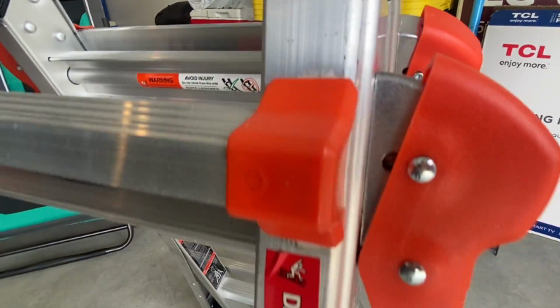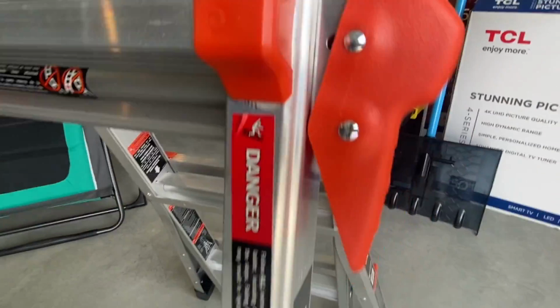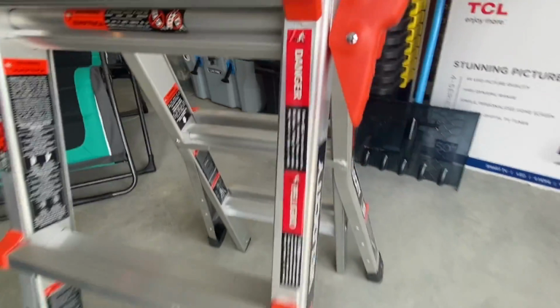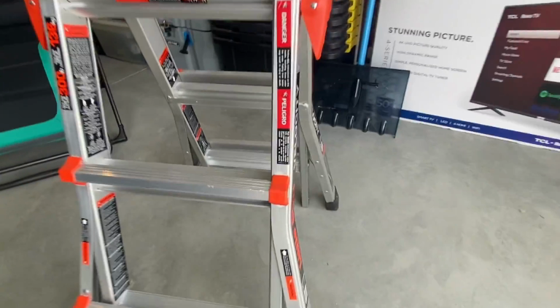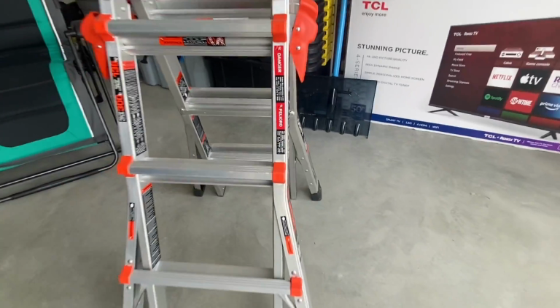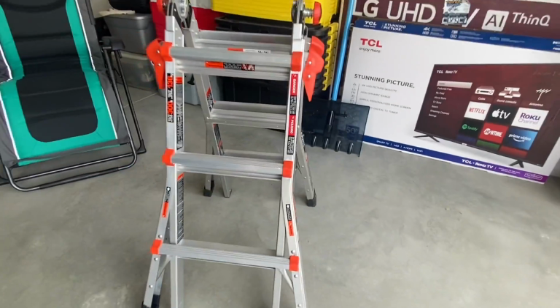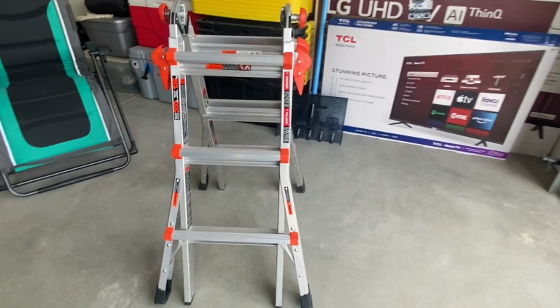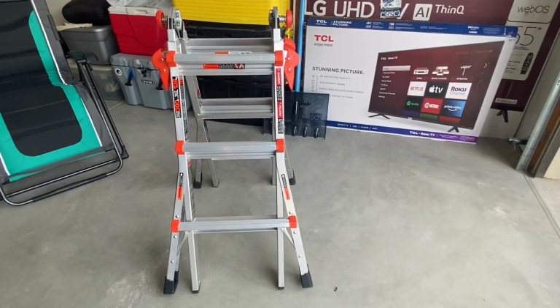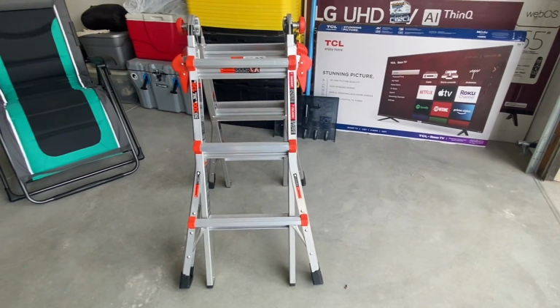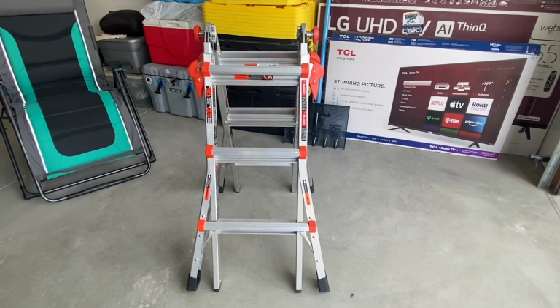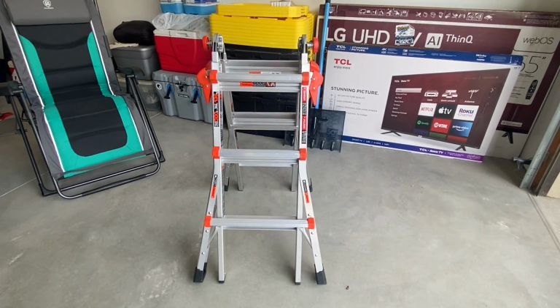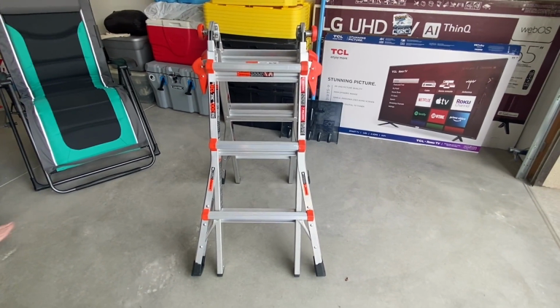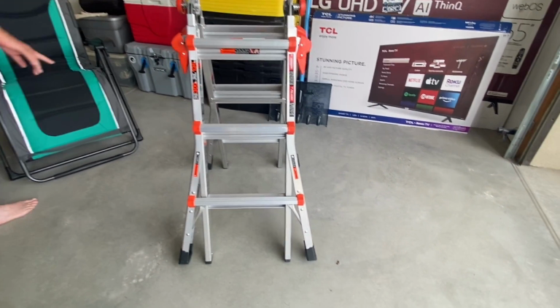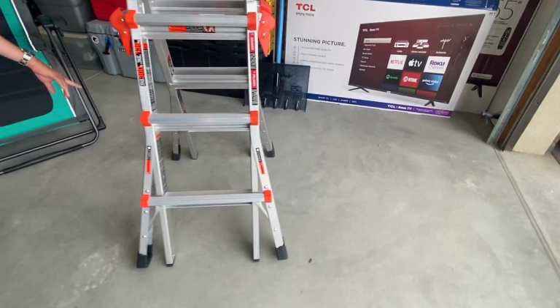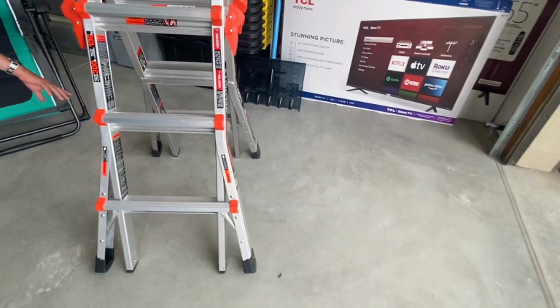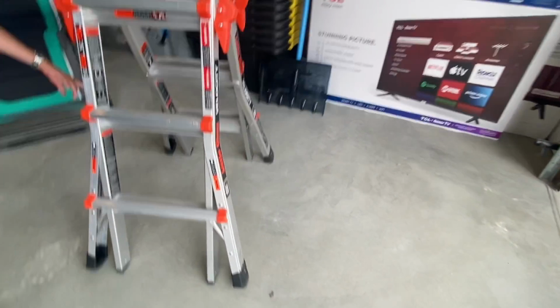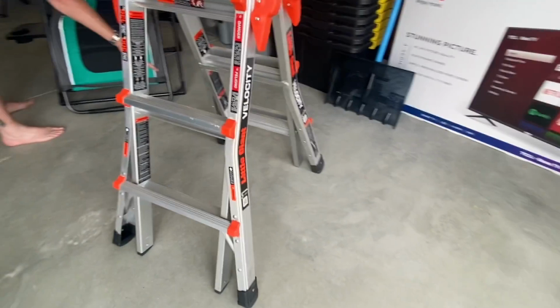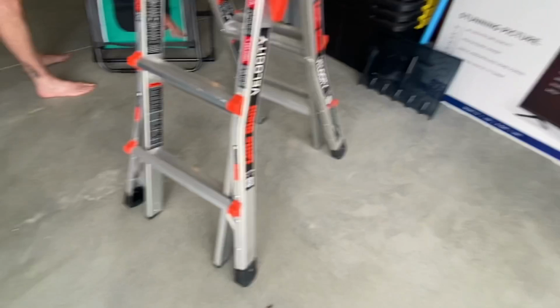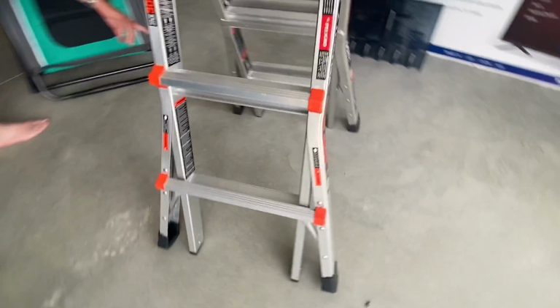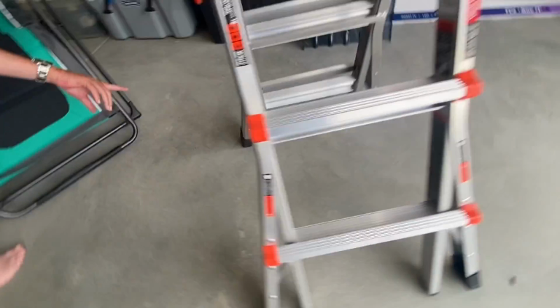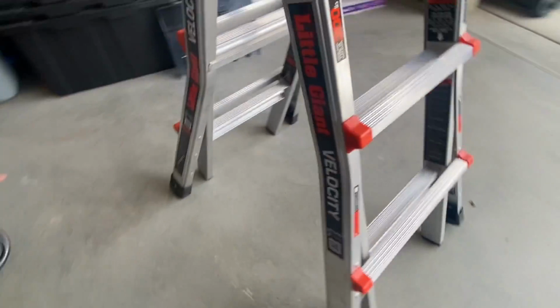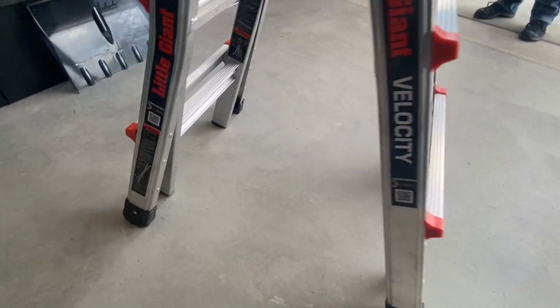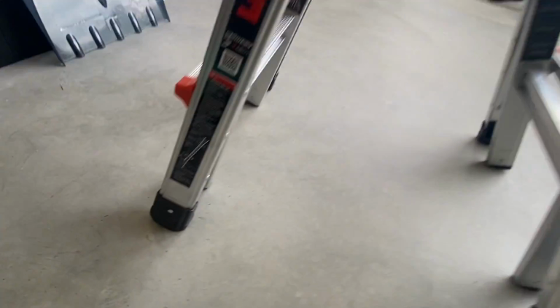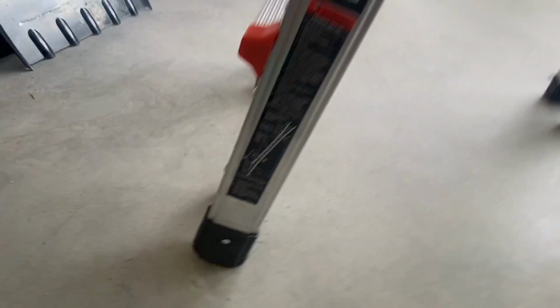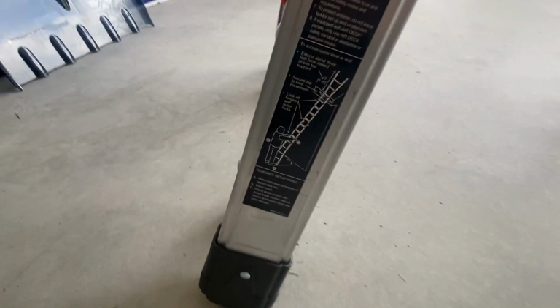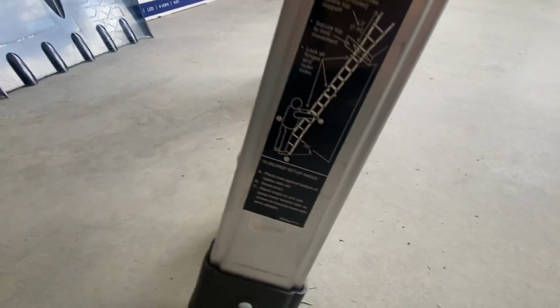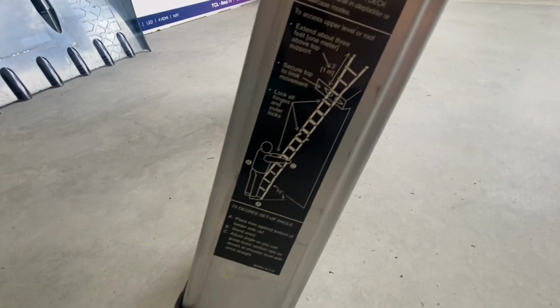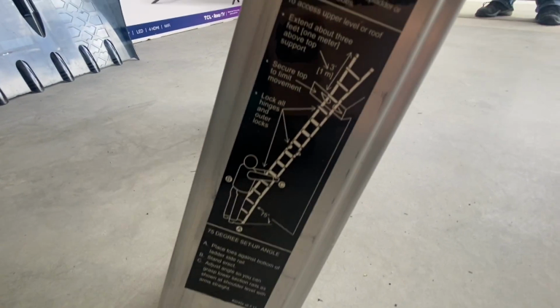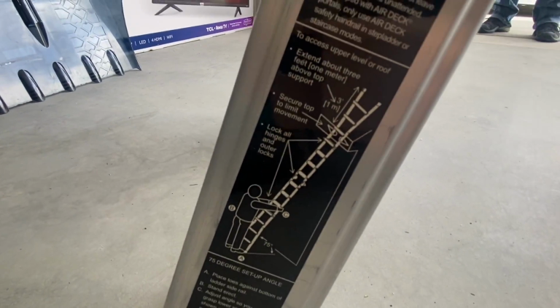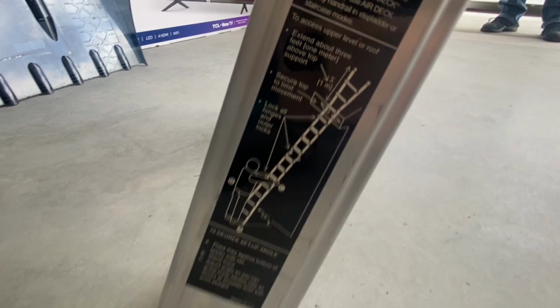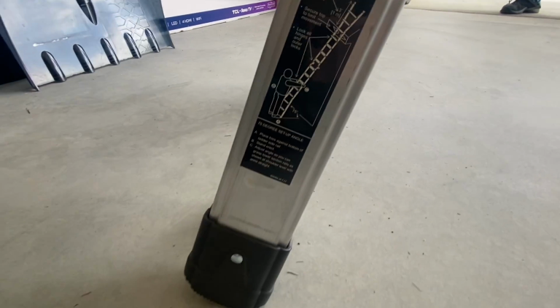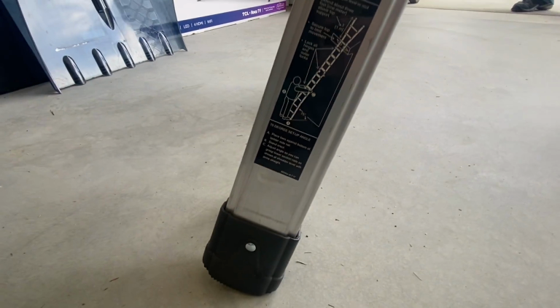I love that it's easy to move around, so whether I'm working on a simple home repair or more extensive projects, it is very easy to maneuver. It has proven to be pretty versatile and it's easy to adjust whether you need it as an A-frame ladder or a staircase ladder.